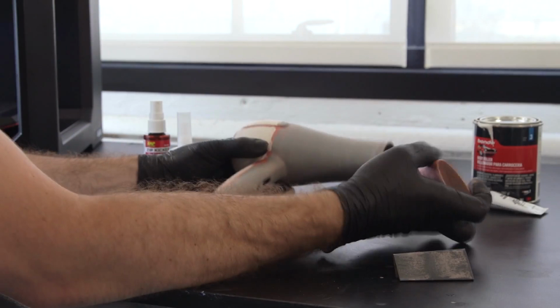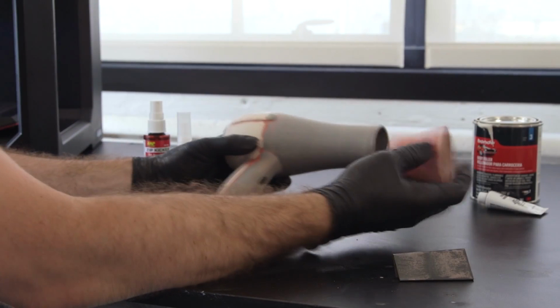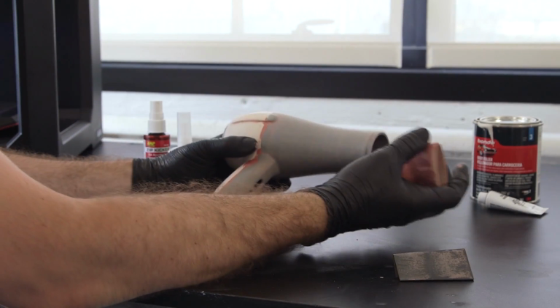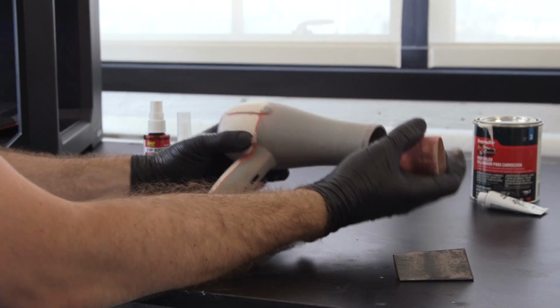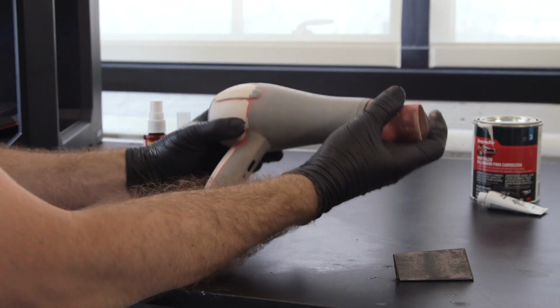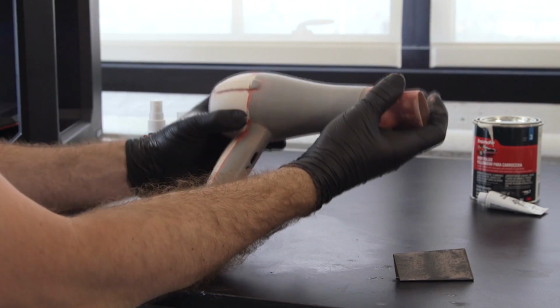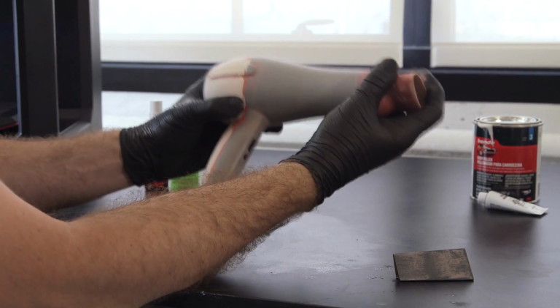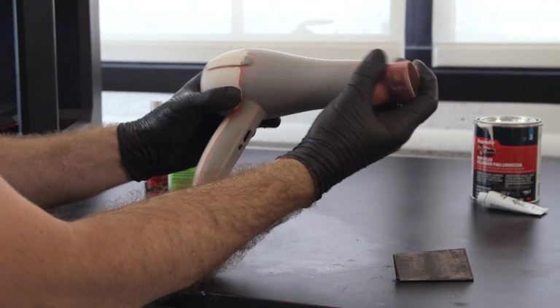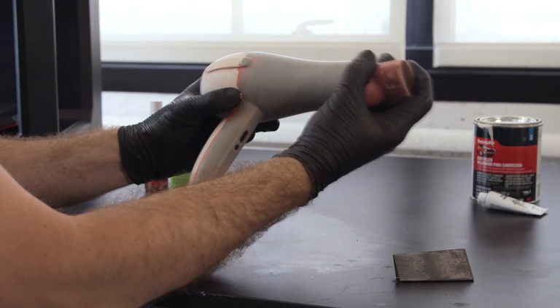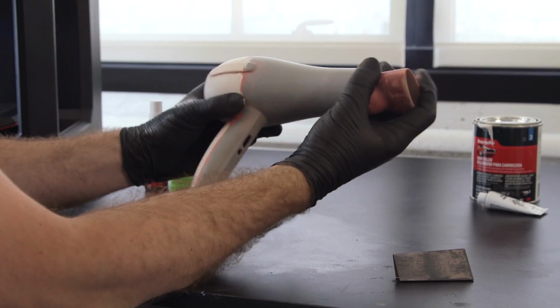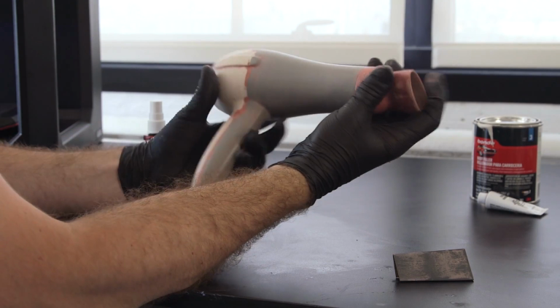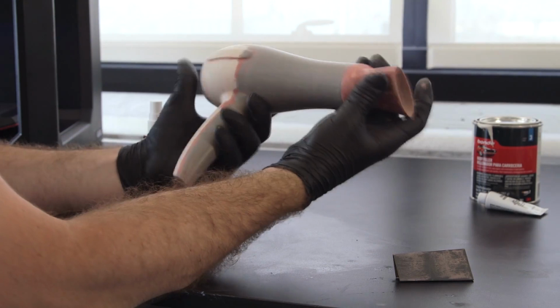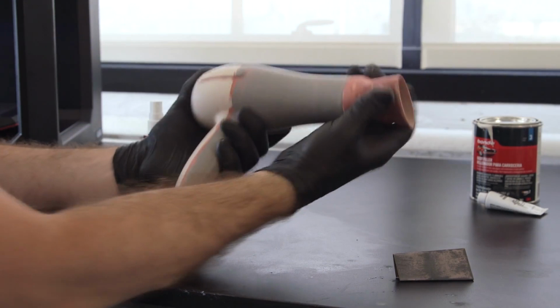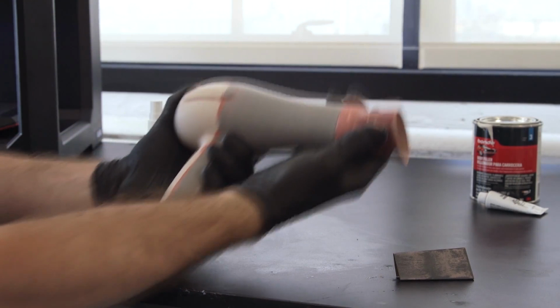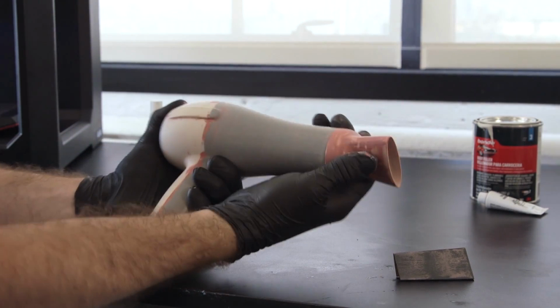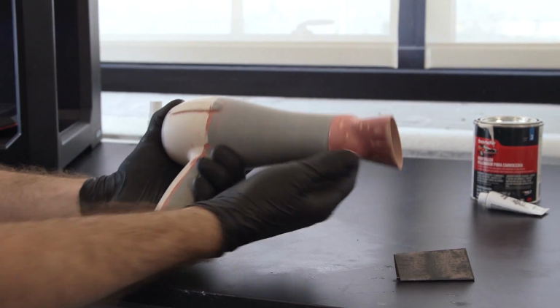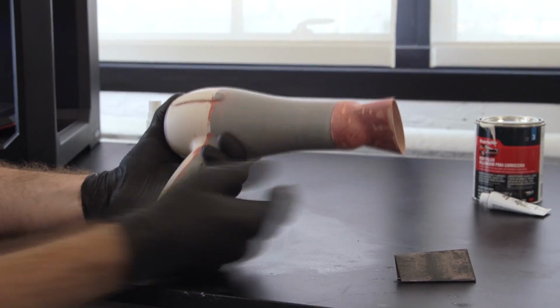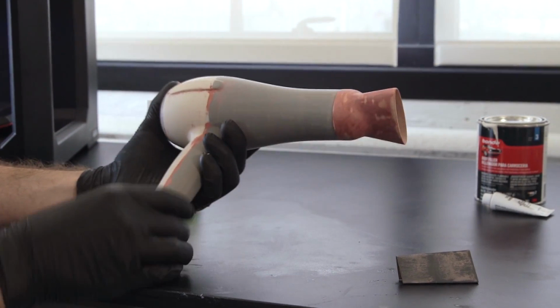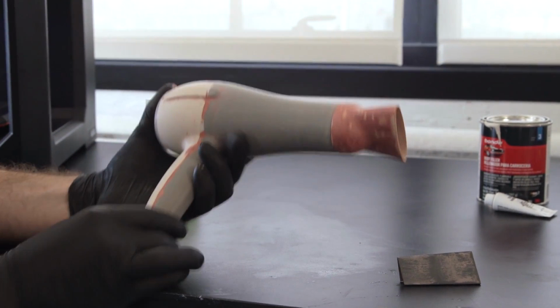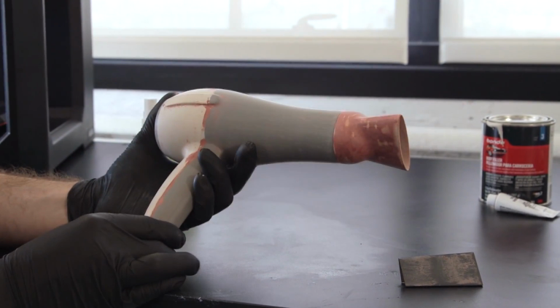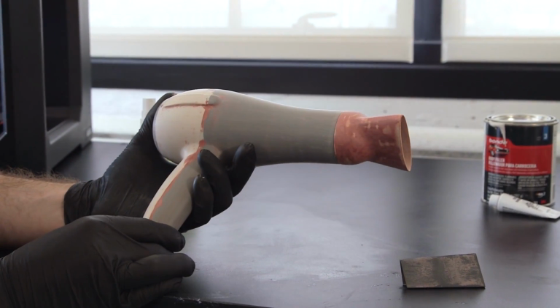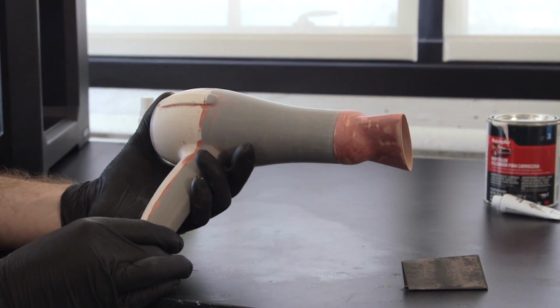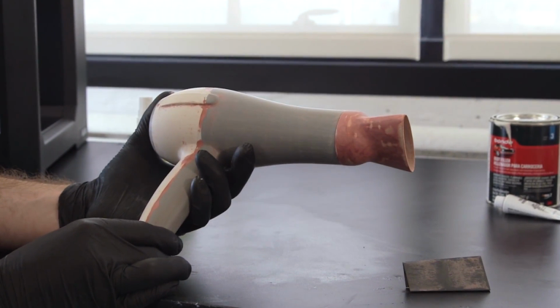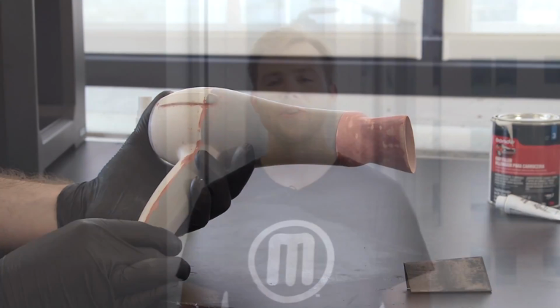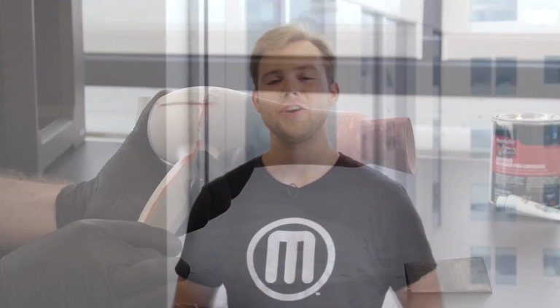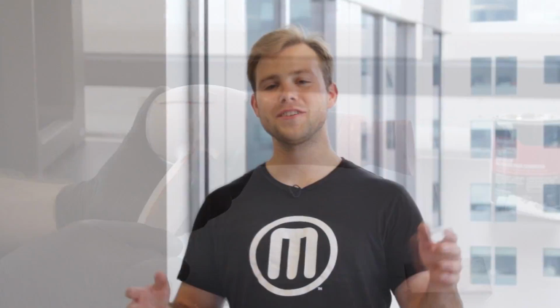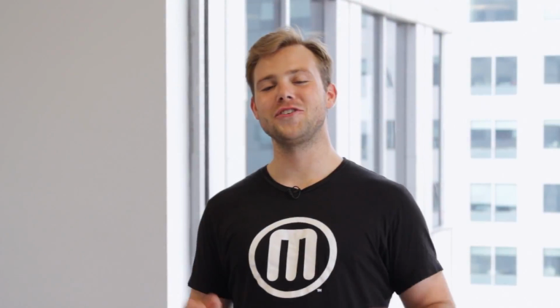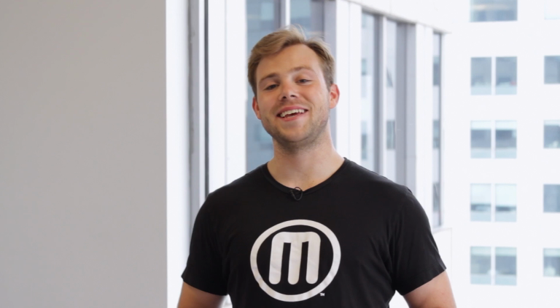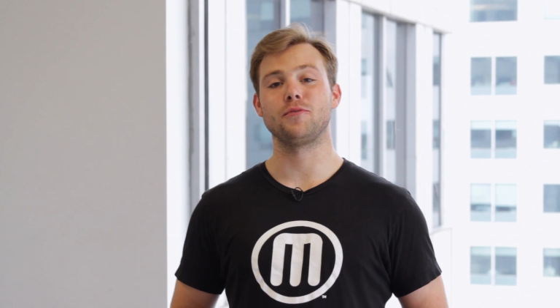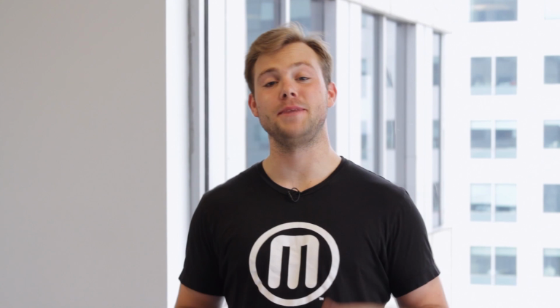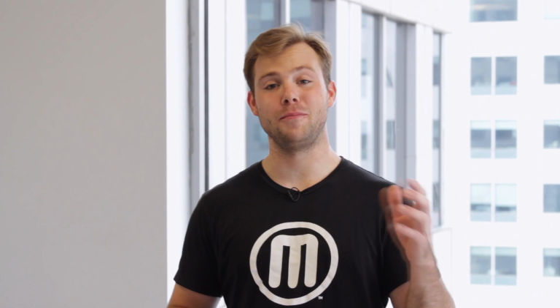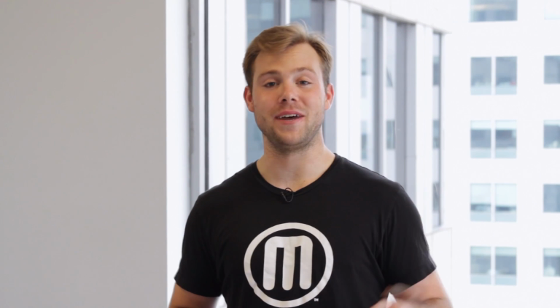Here we have the final product. You just learned how to take your prints beyond the build point.